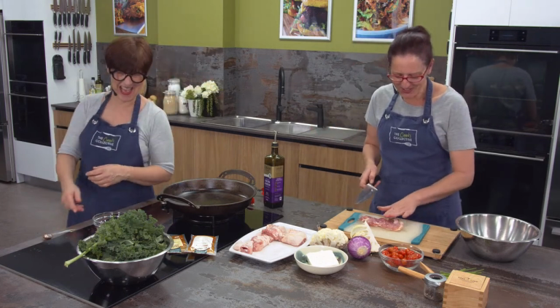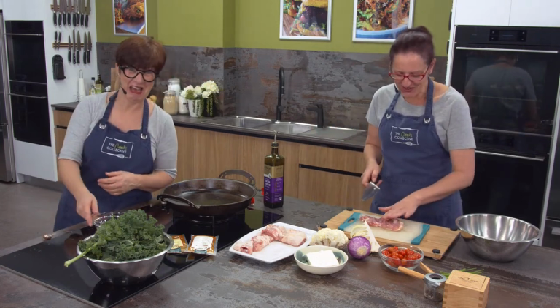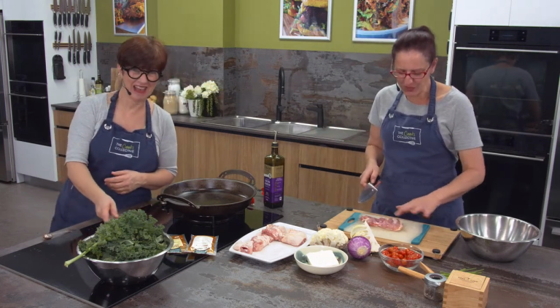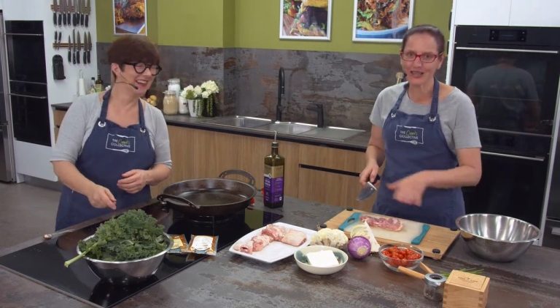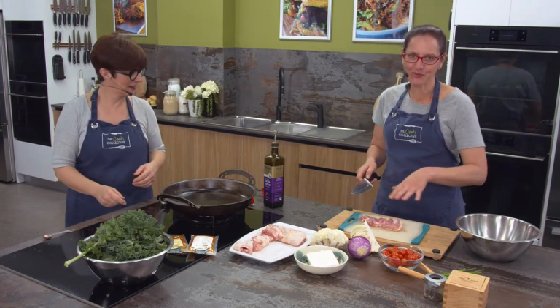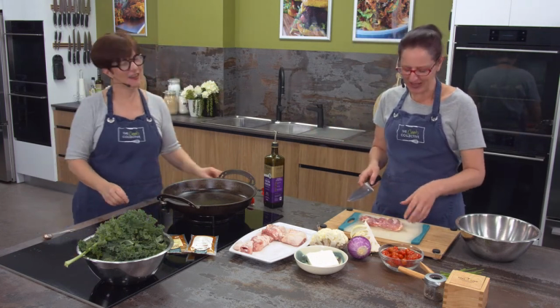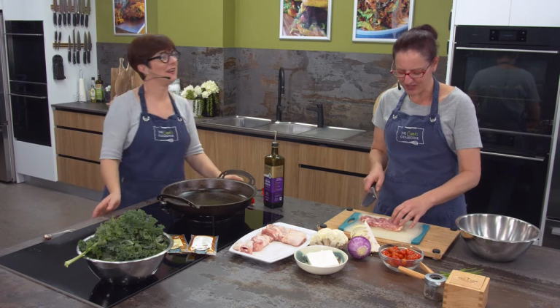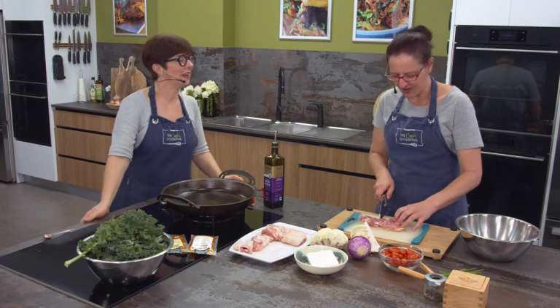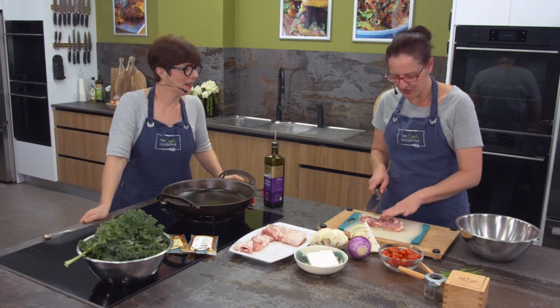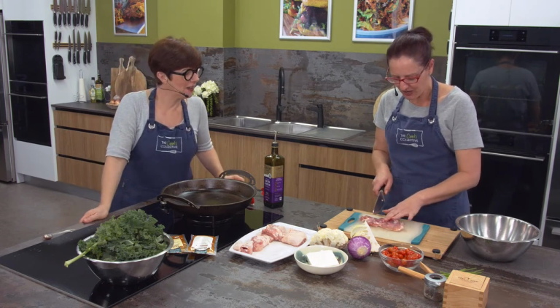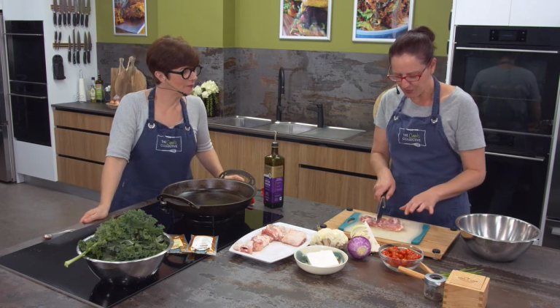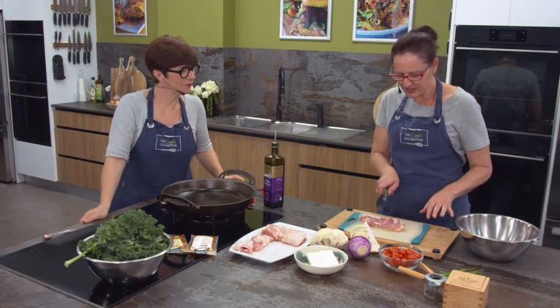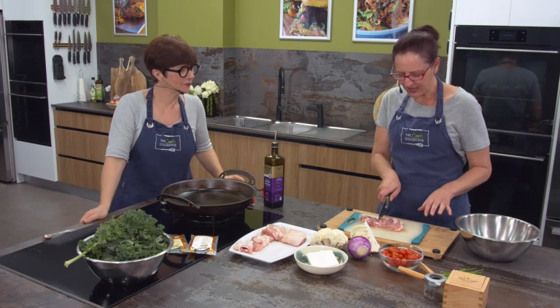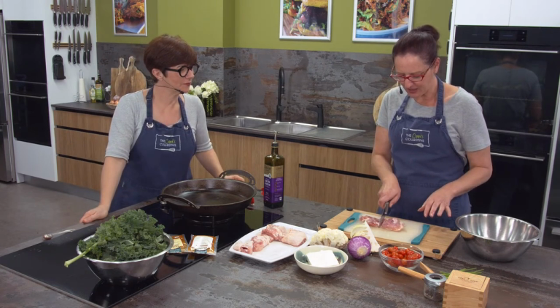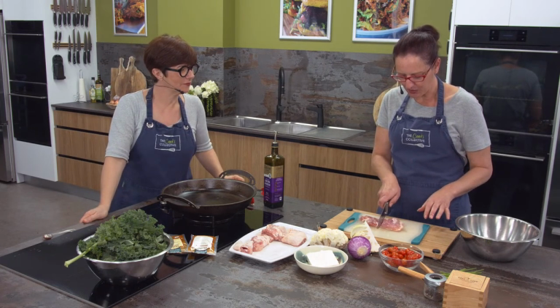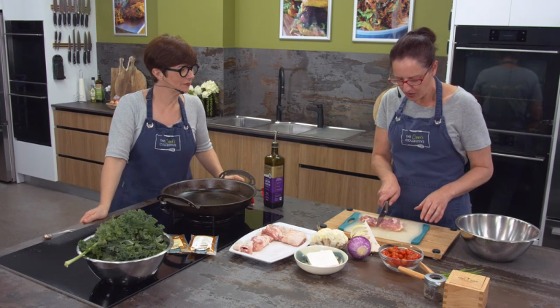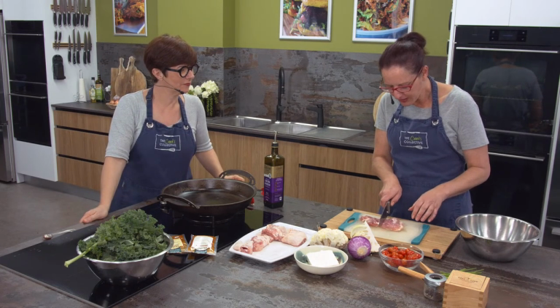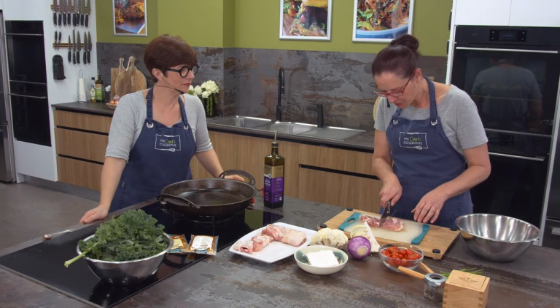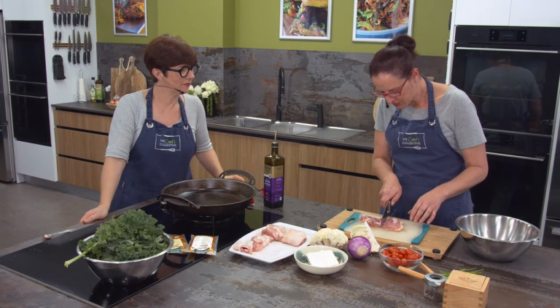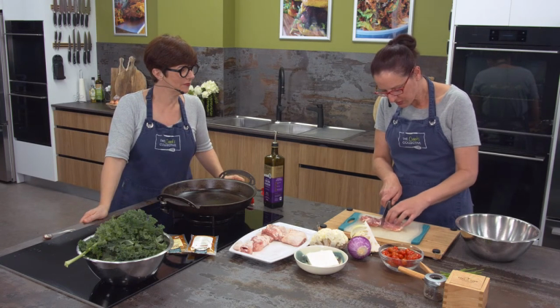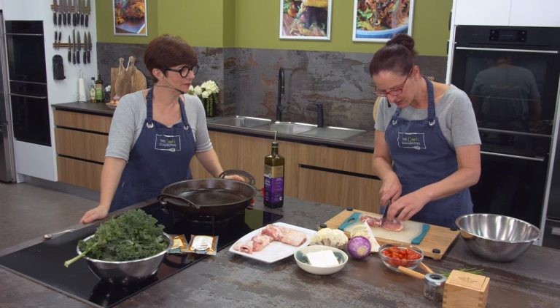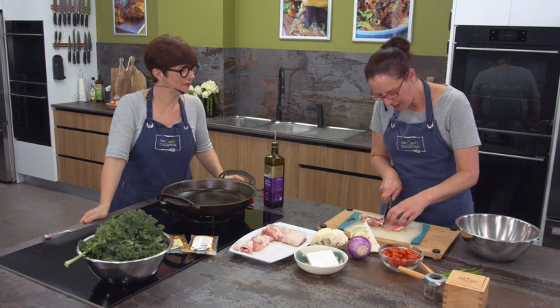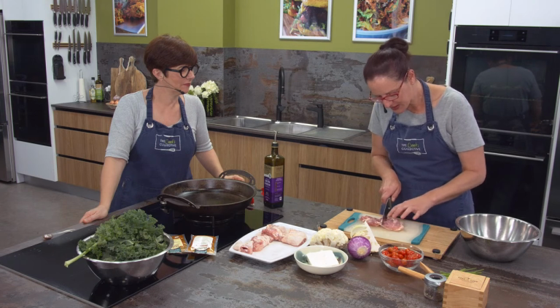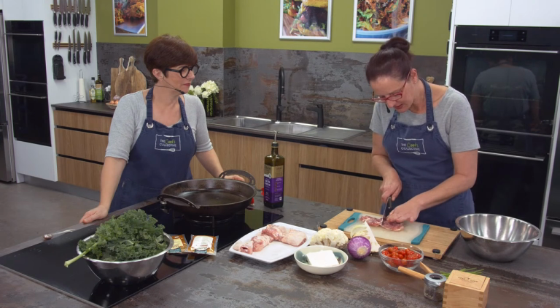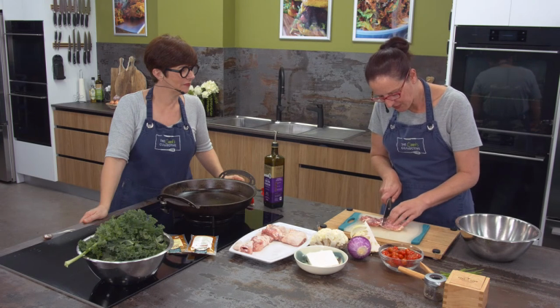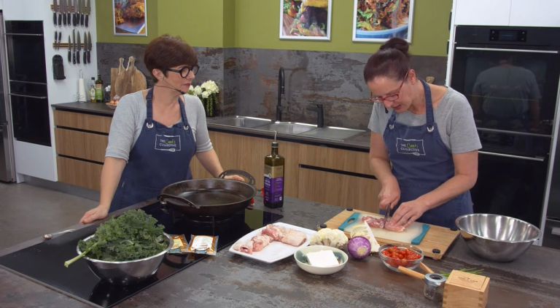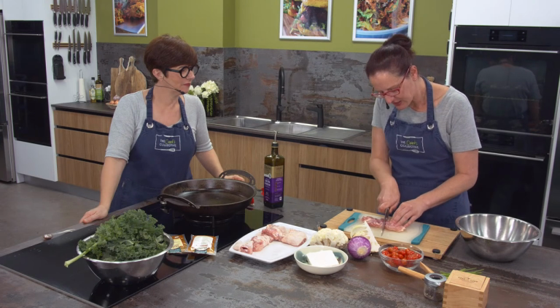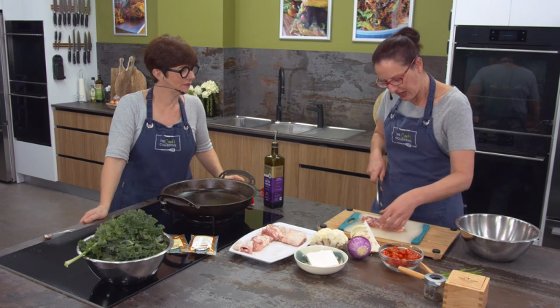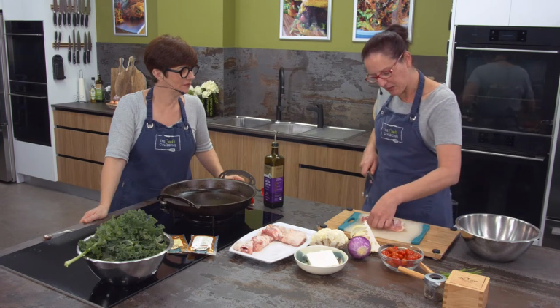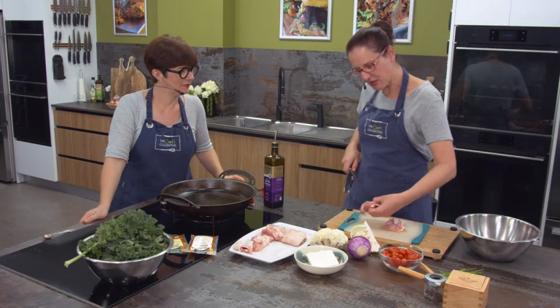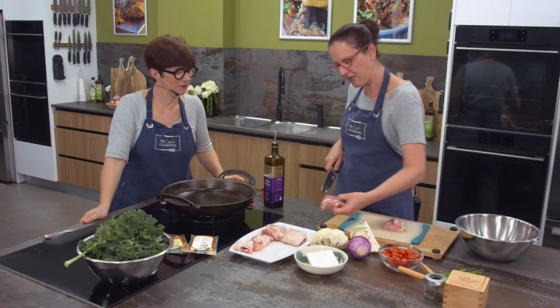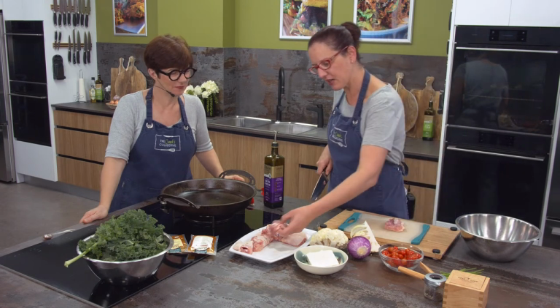I want to try and keep them sort of even size. So rather than just cutting it down the middle, I'll cut it so that there's one piece that's an even thickness and another piece of an even thickness.